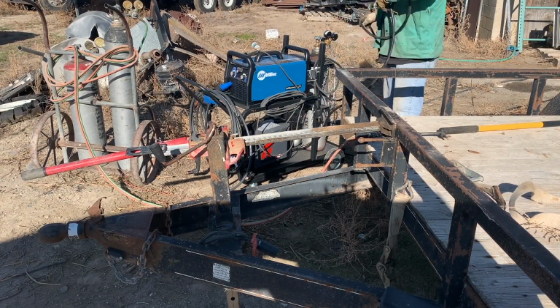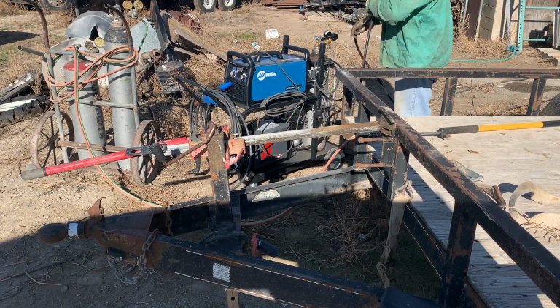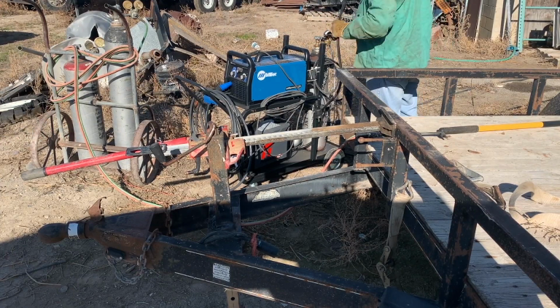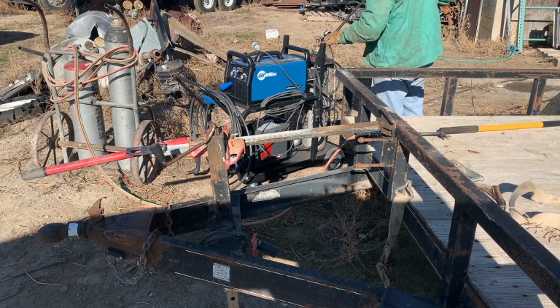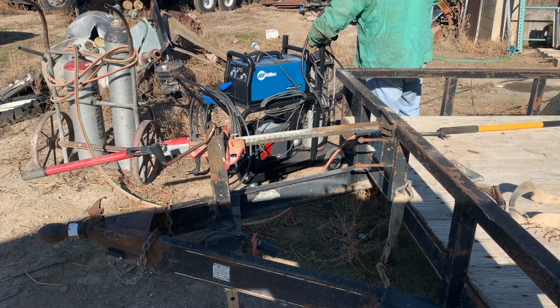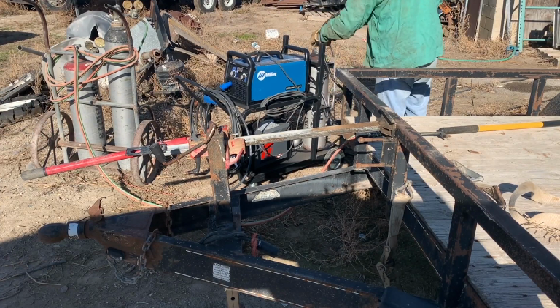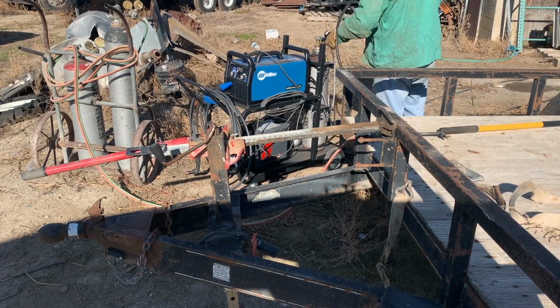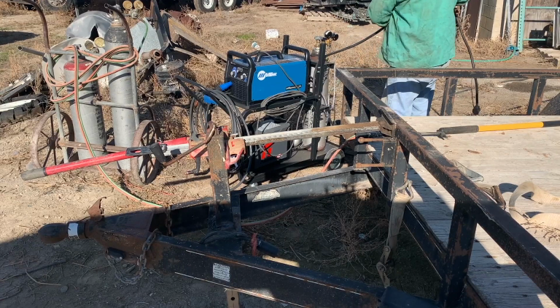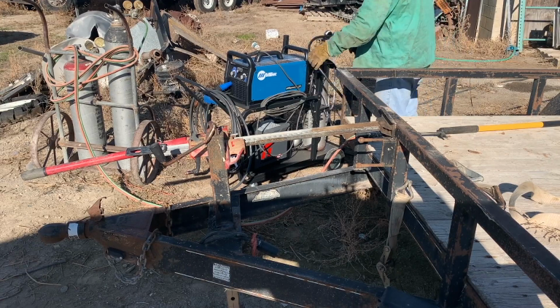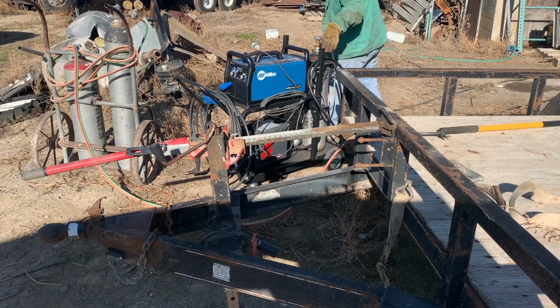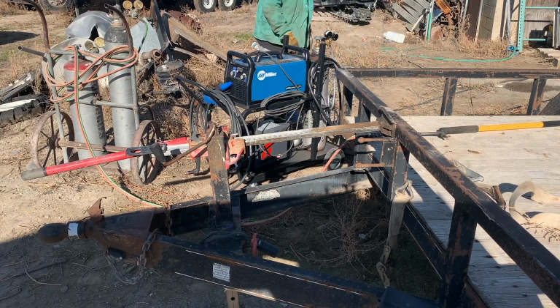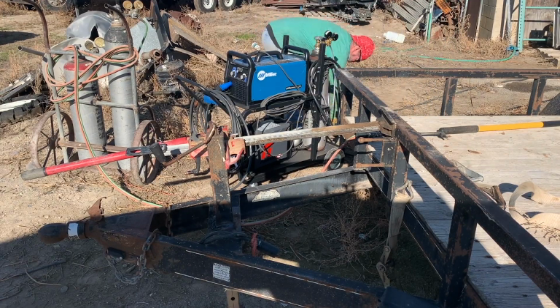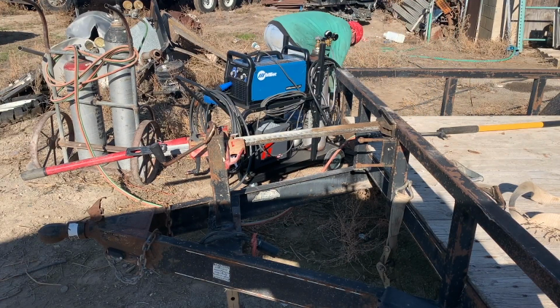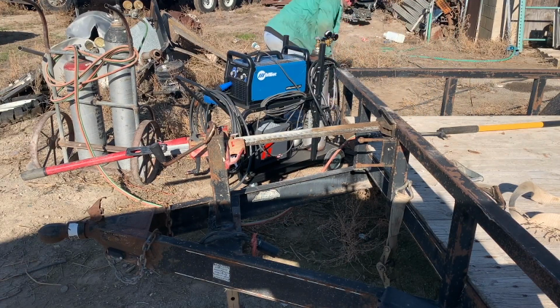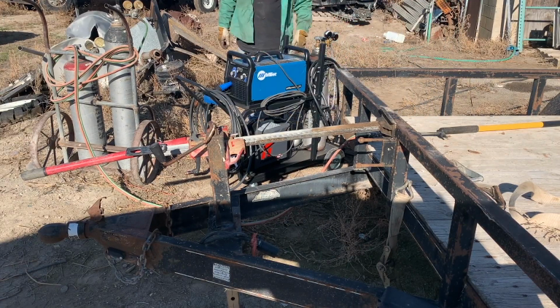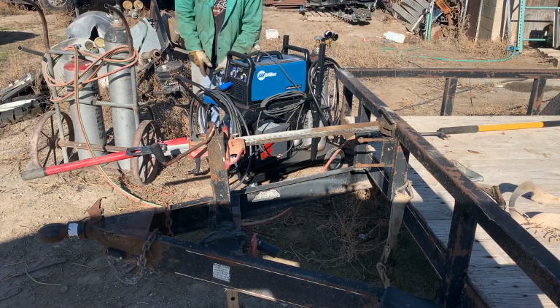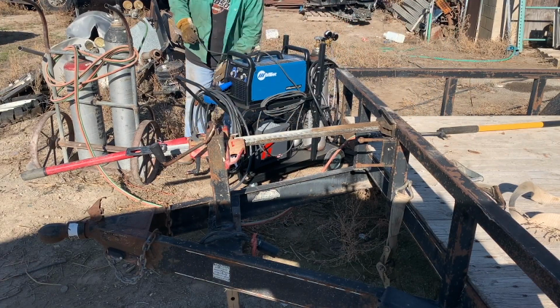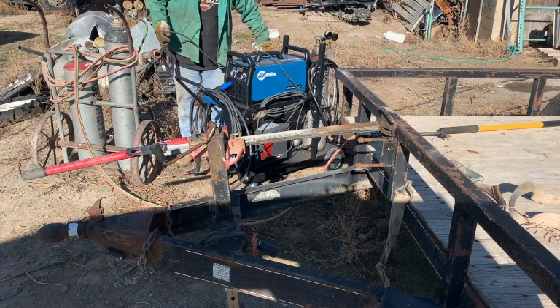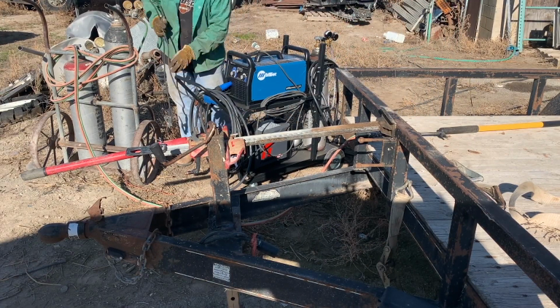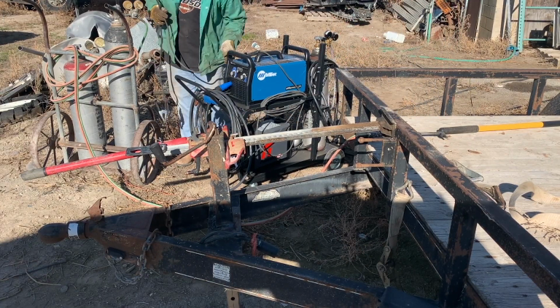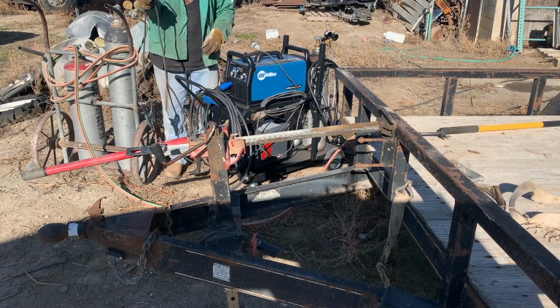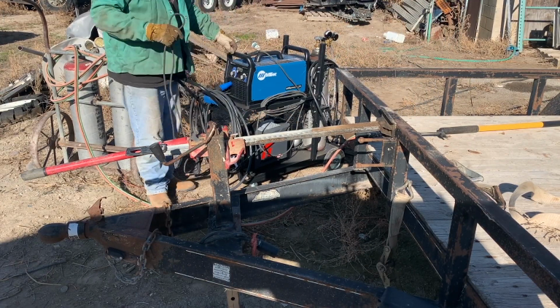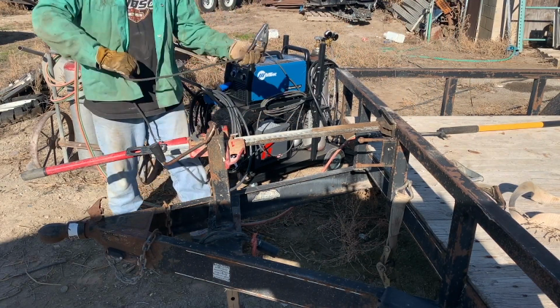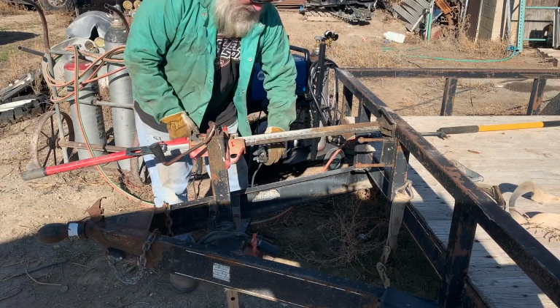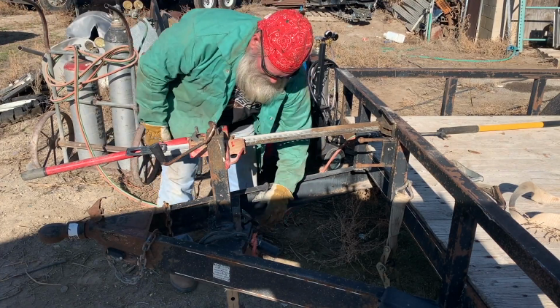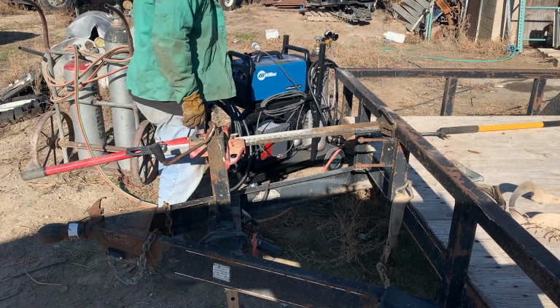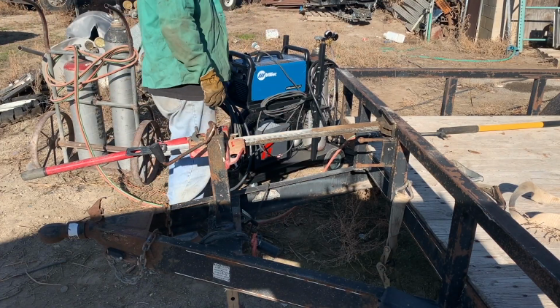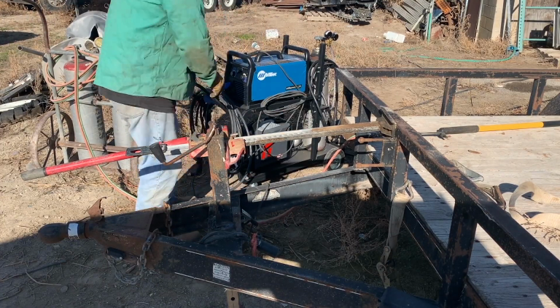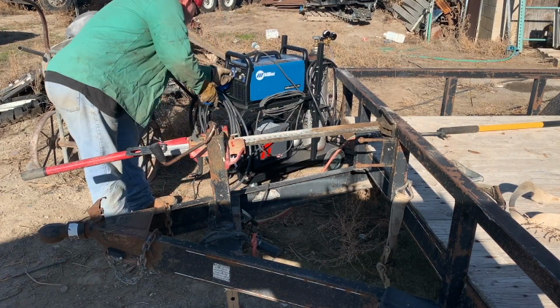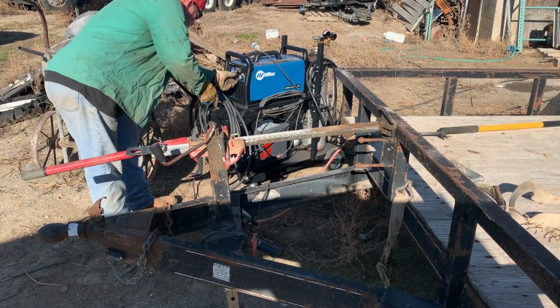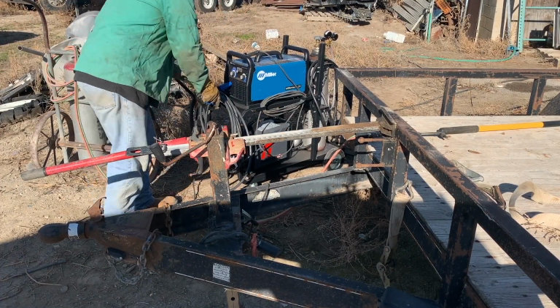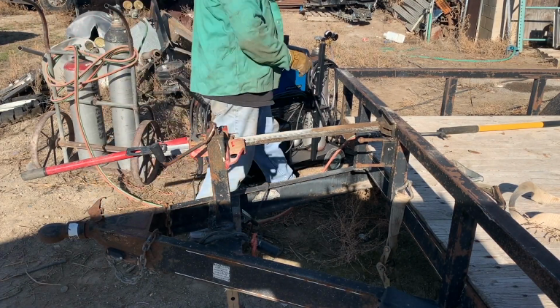Now that I've got it in place, all I have to do is unplug the plasma cutter and put my welder back in place so I can actually start the weld. I'm going to go ahead and get that done.